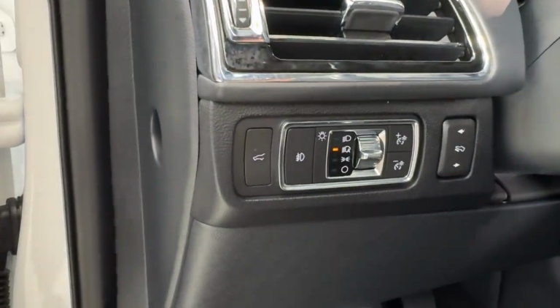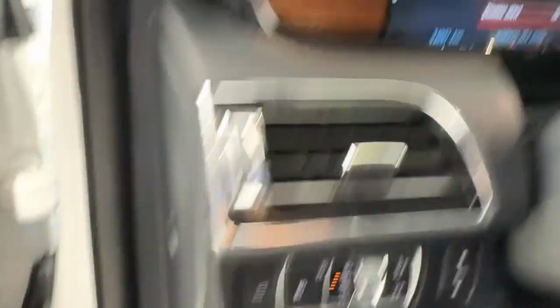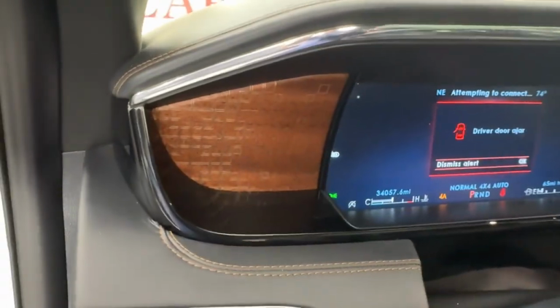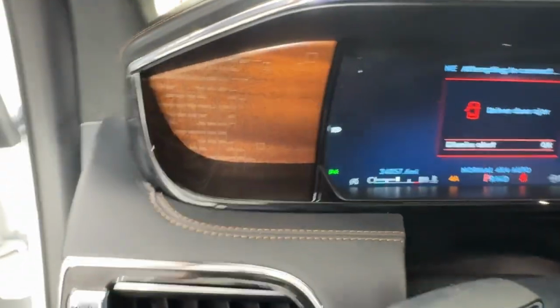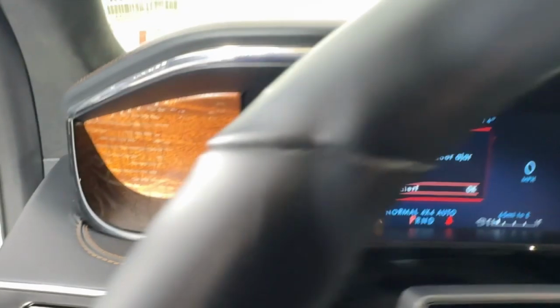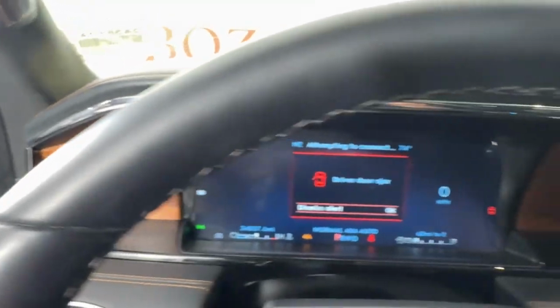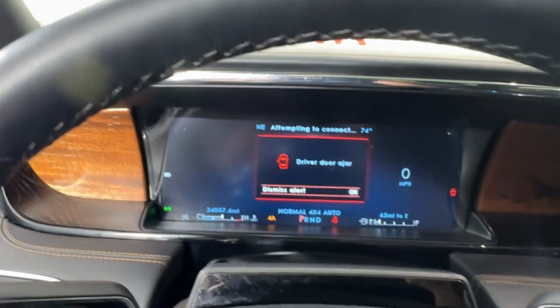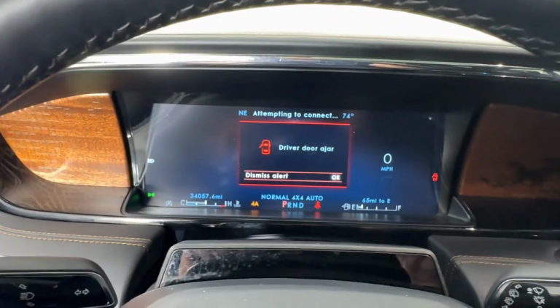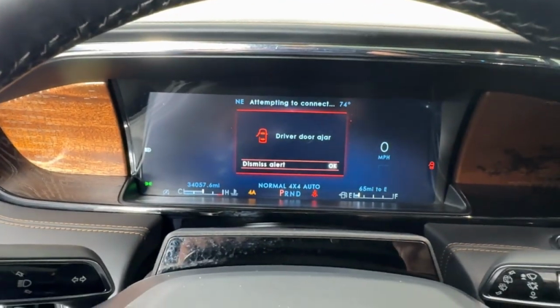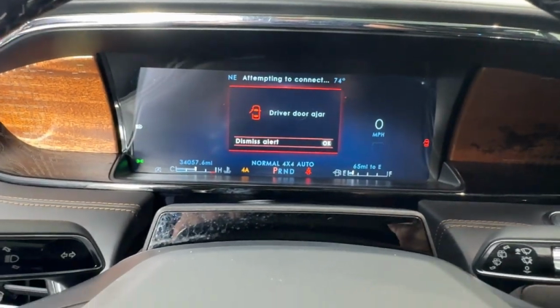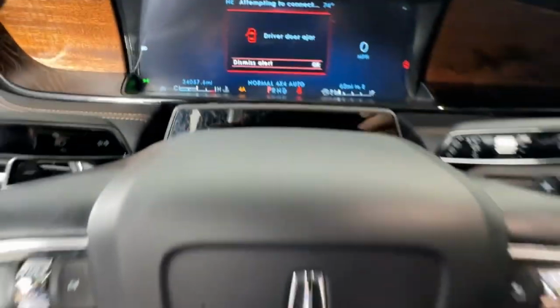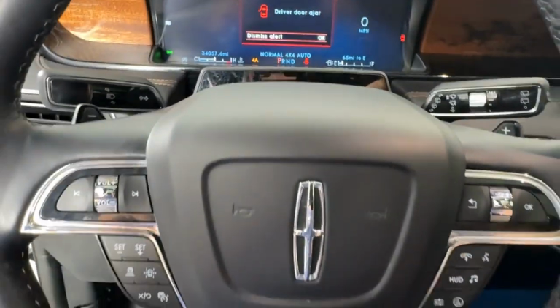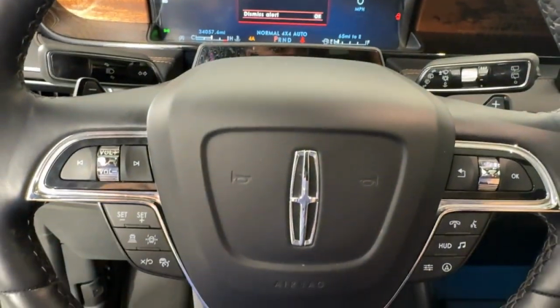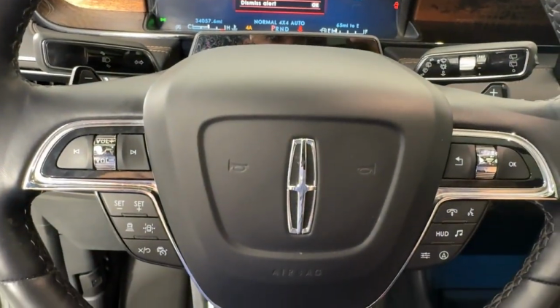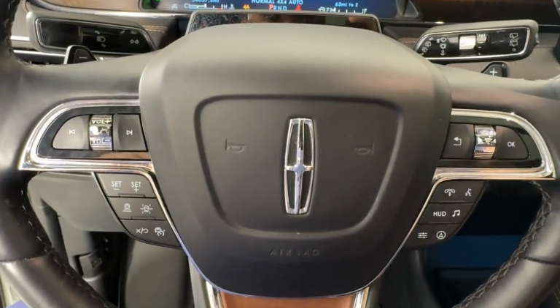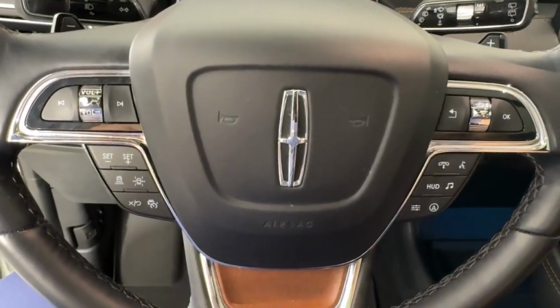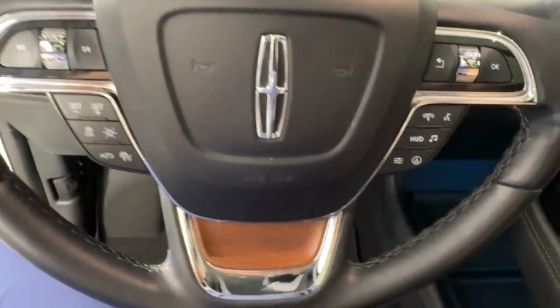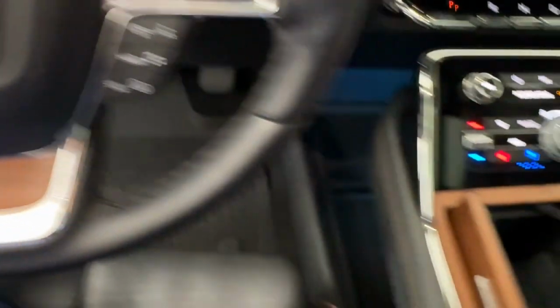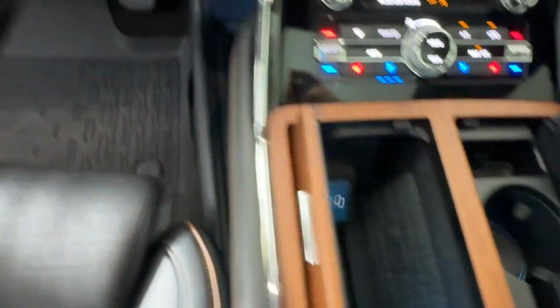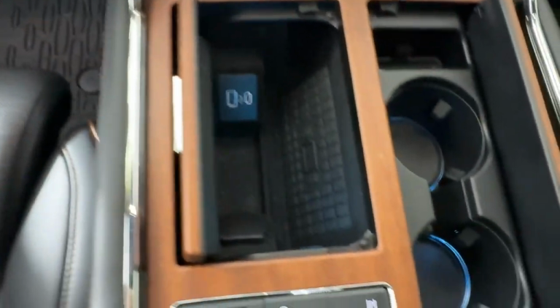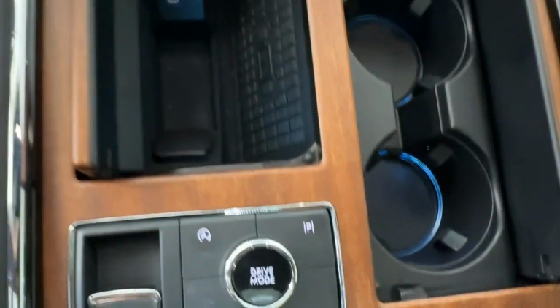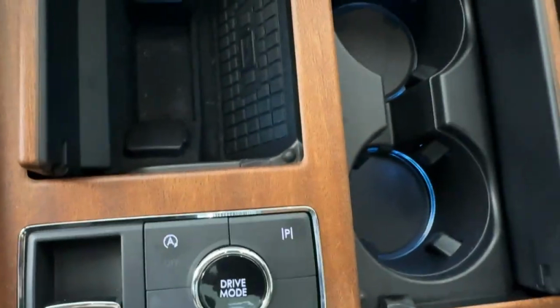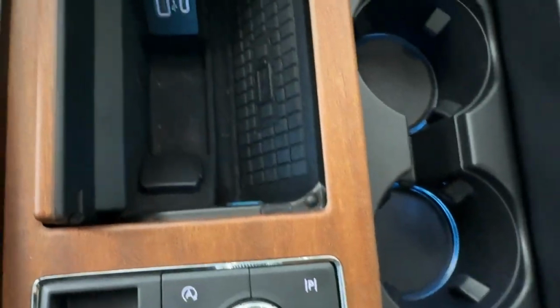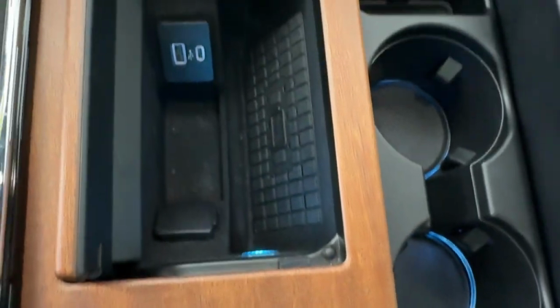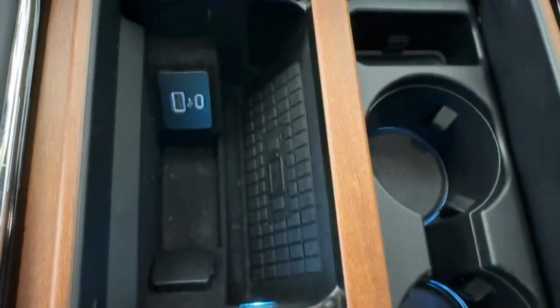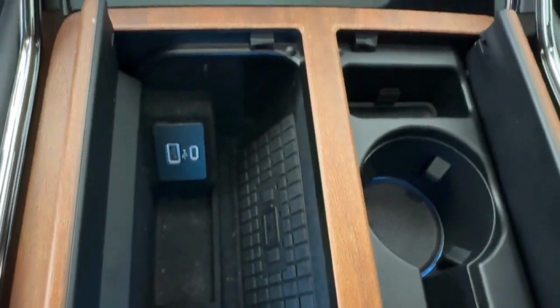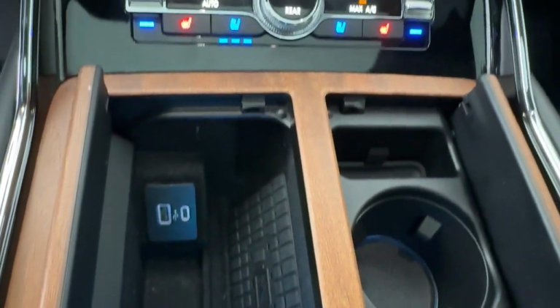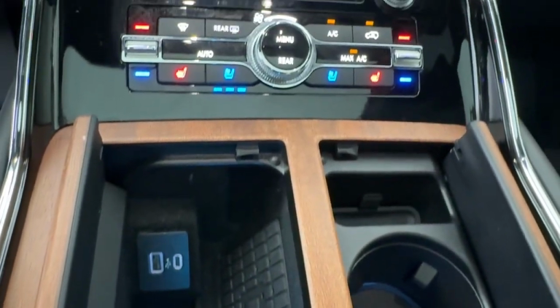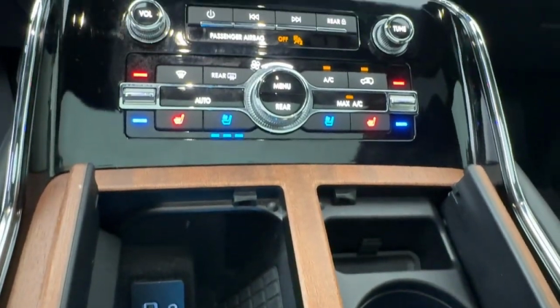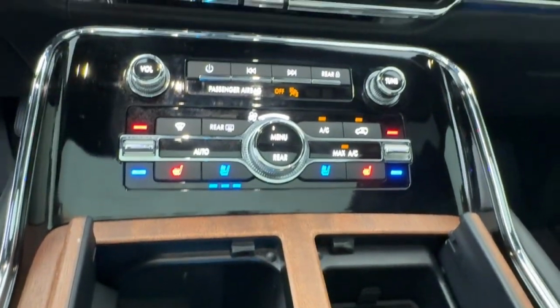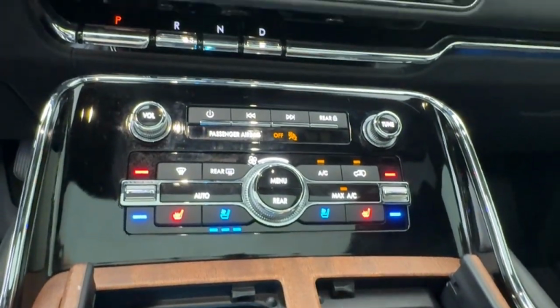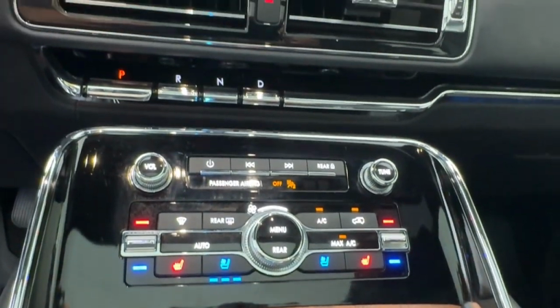Heated steering wheel, head-up display, panoramic roof, navigation system, keyless entry, fog lamps, backup camera, woodgrain interior trim, power liftgate, heated rear seat.